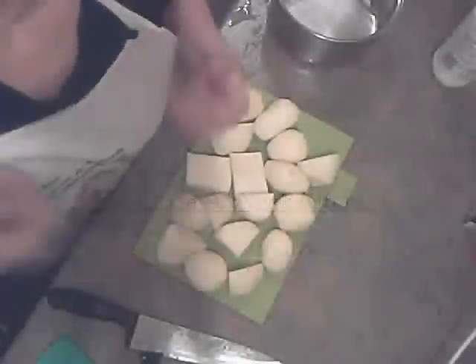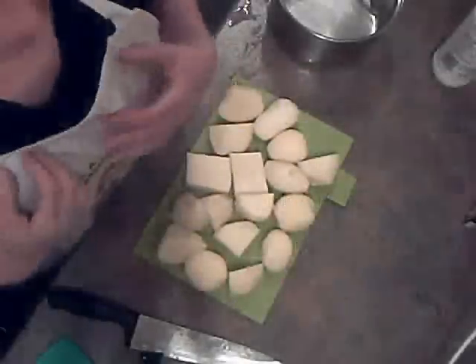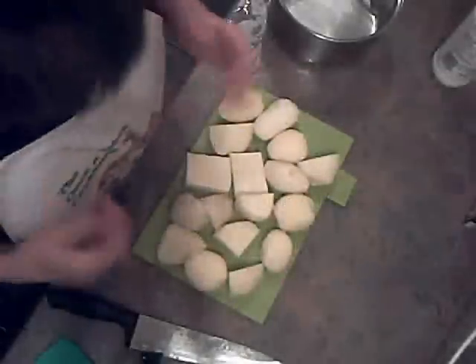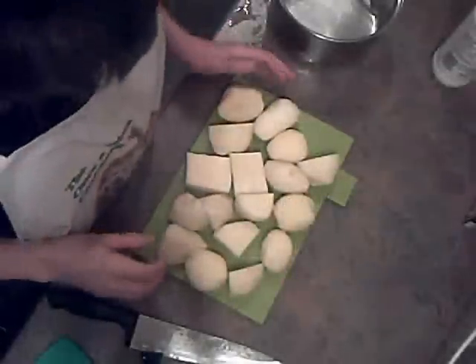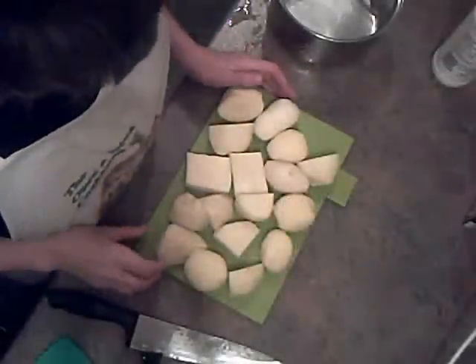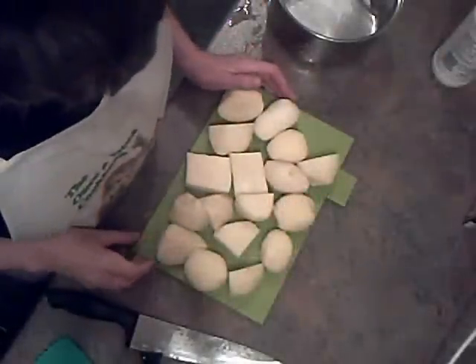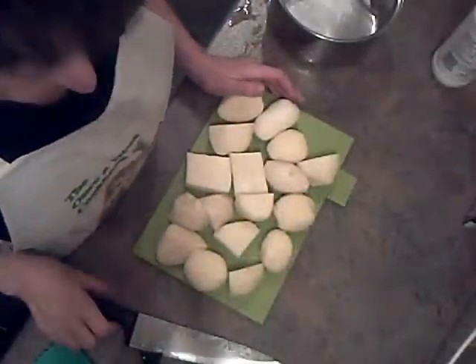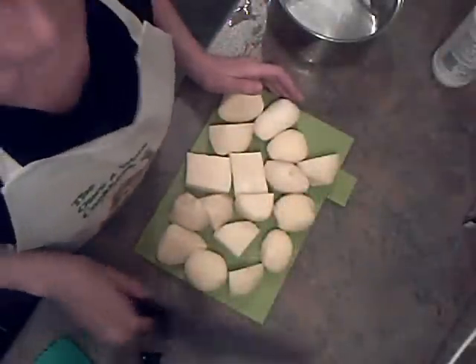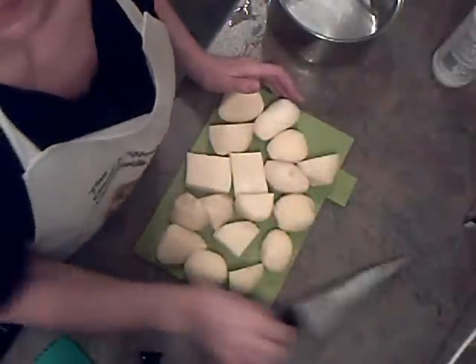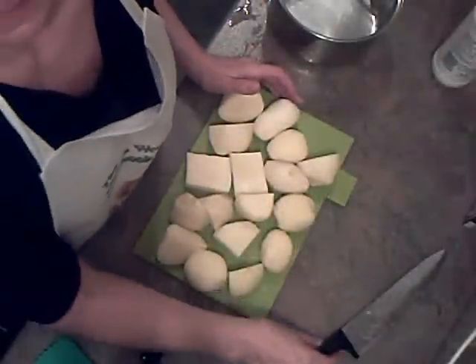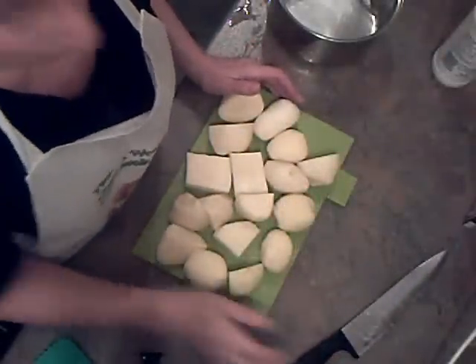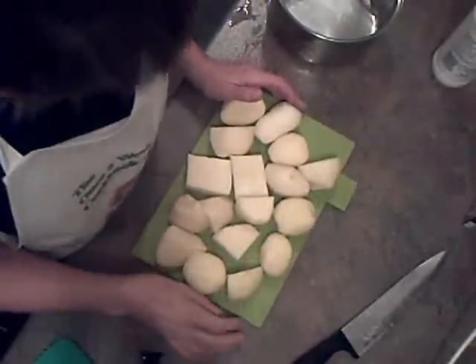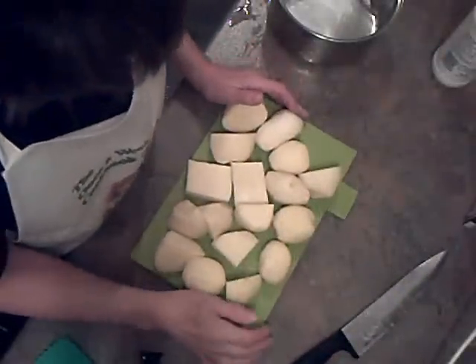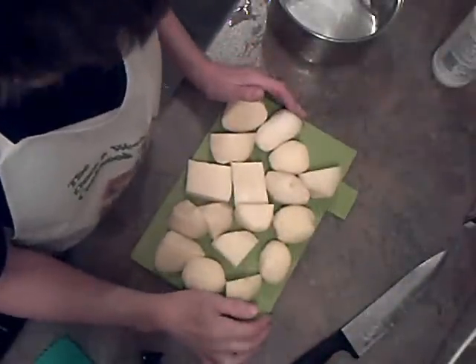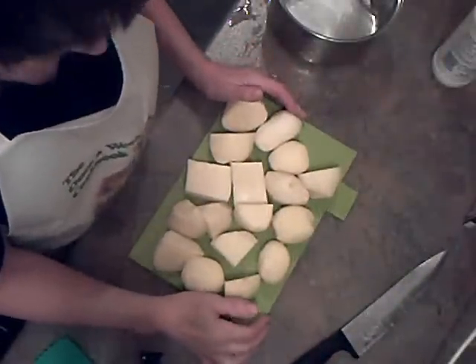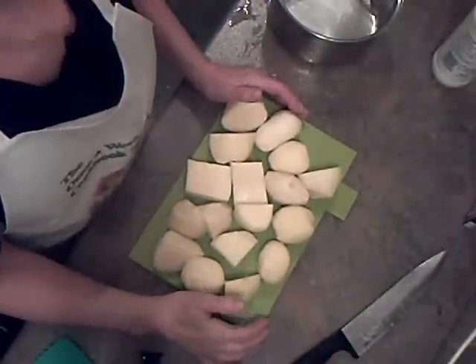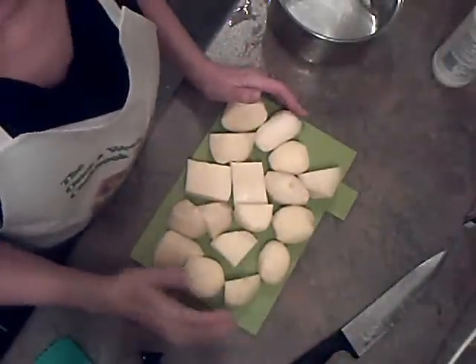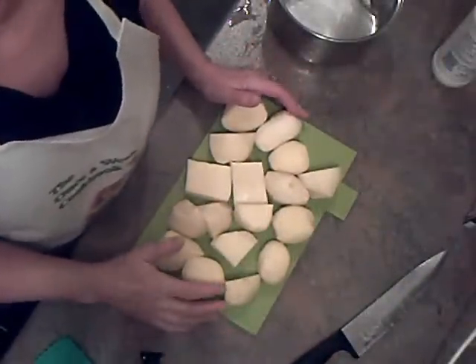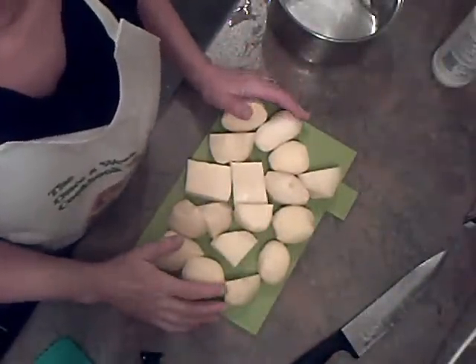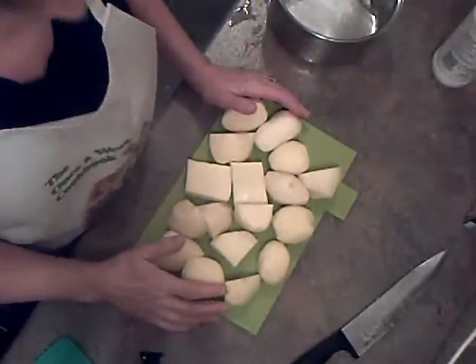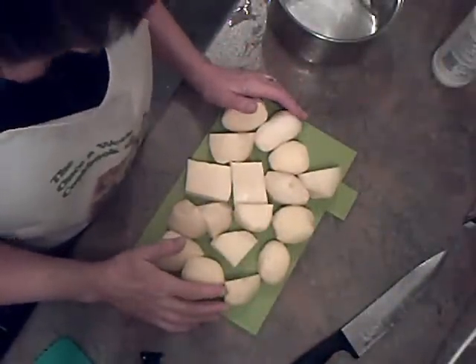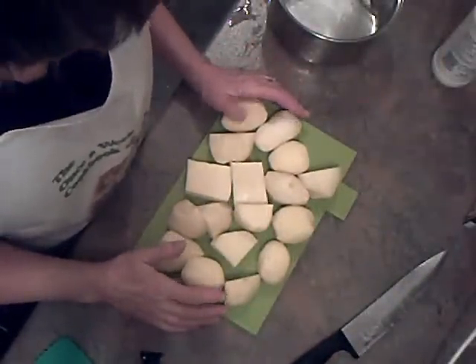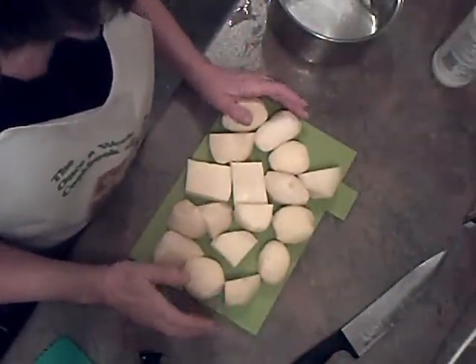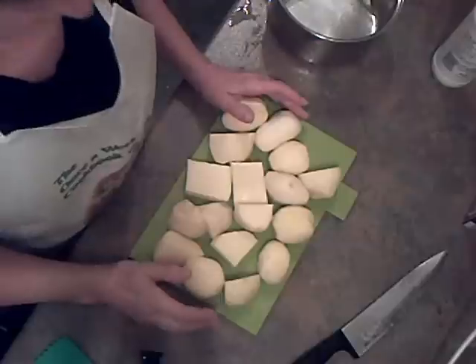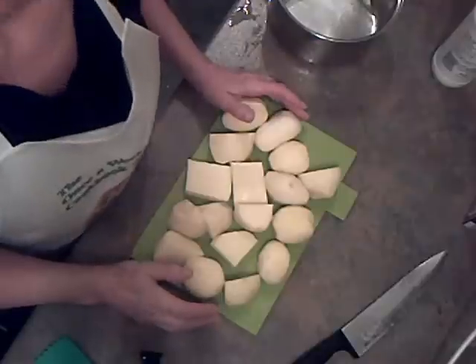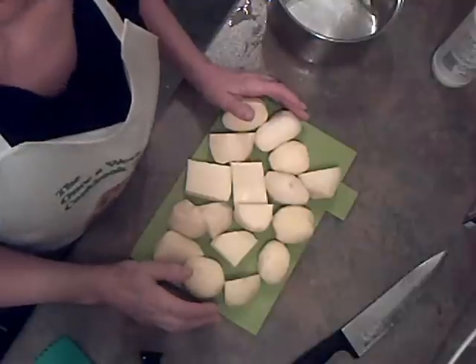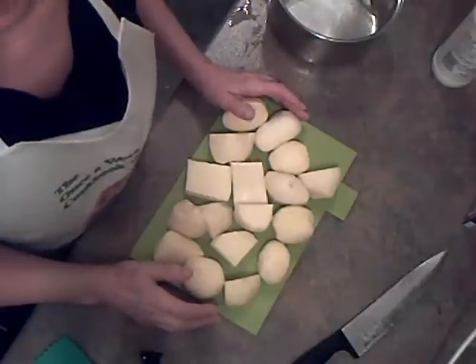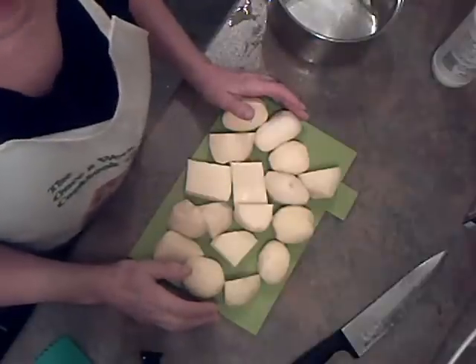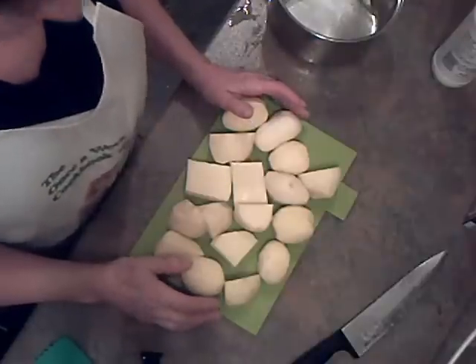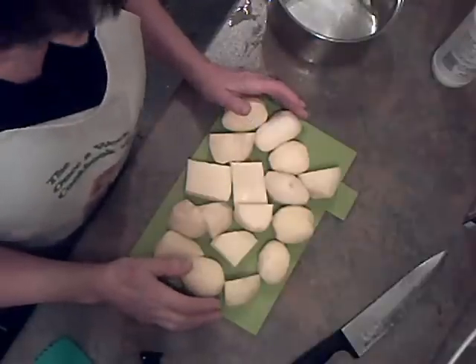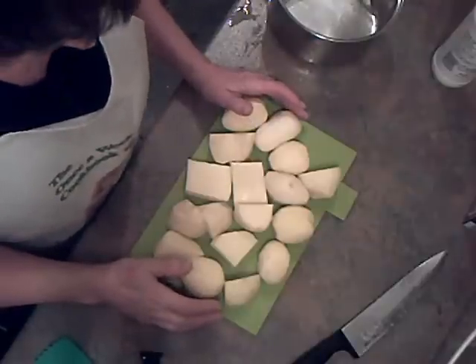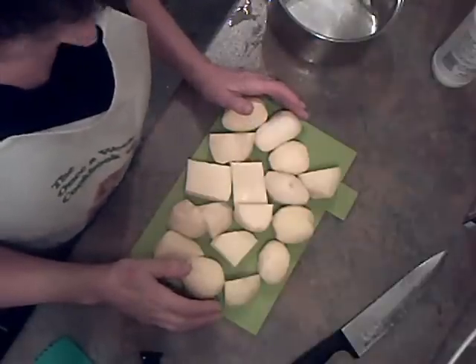I've got a roast chicken in the oven and we're going to have roast chicken, roast potatoes, carrots and cabbage.